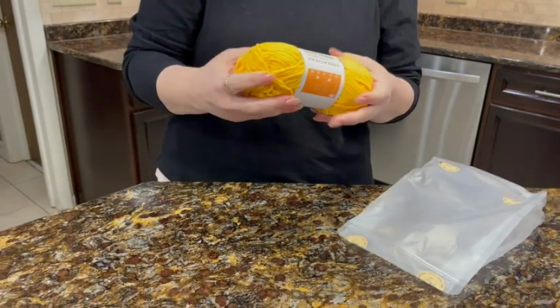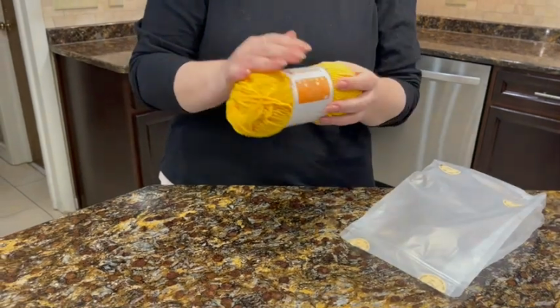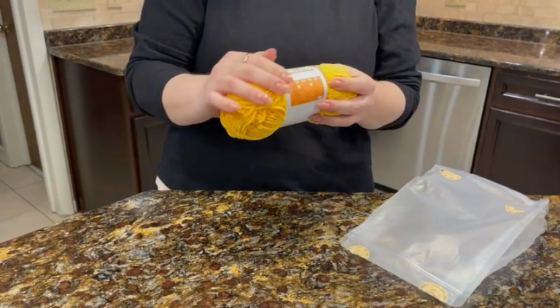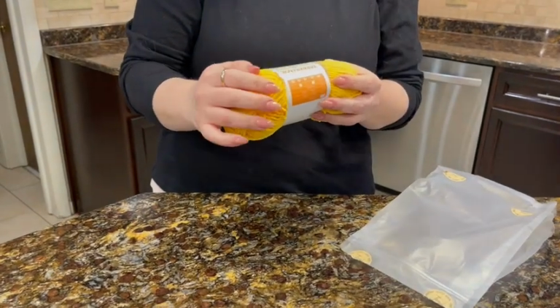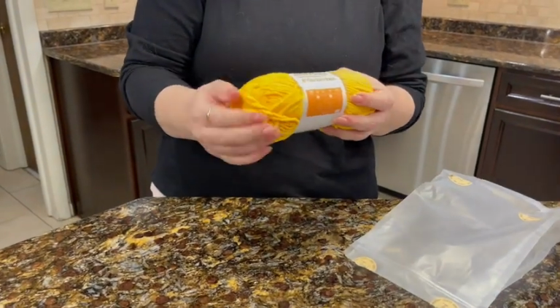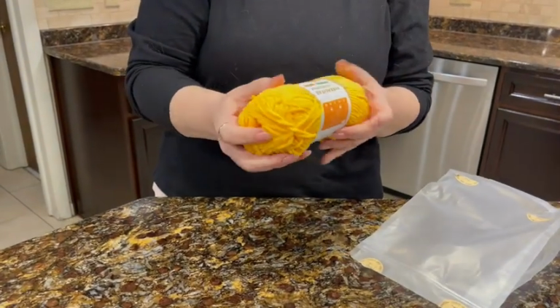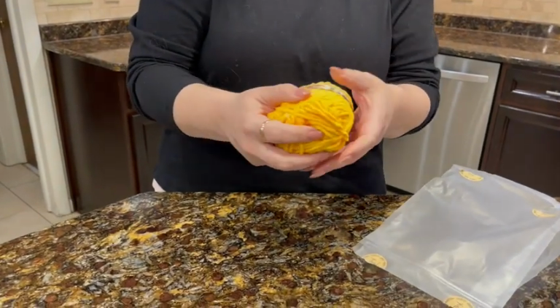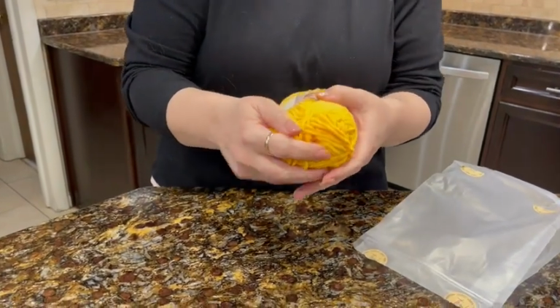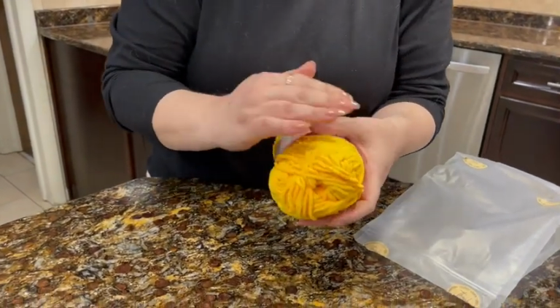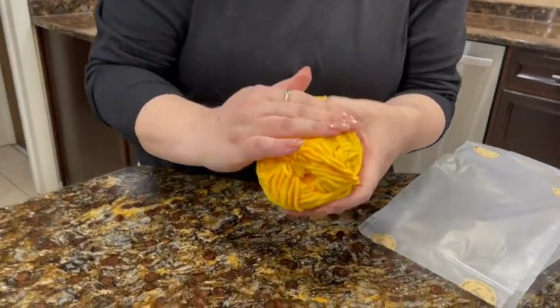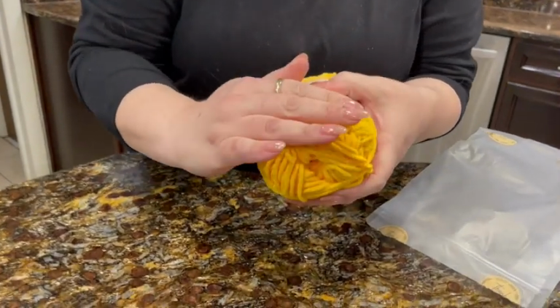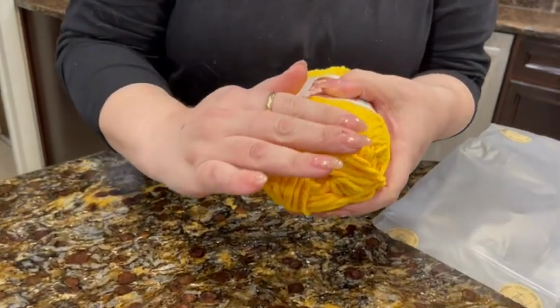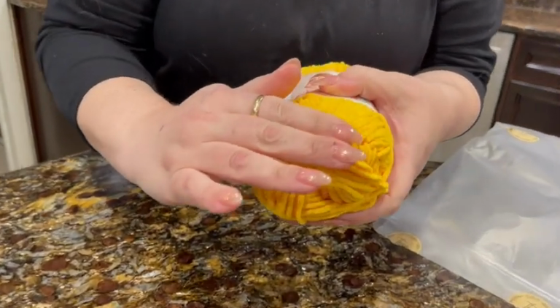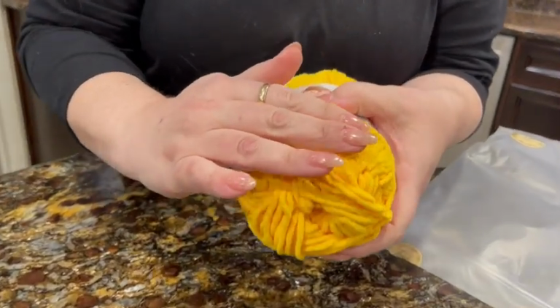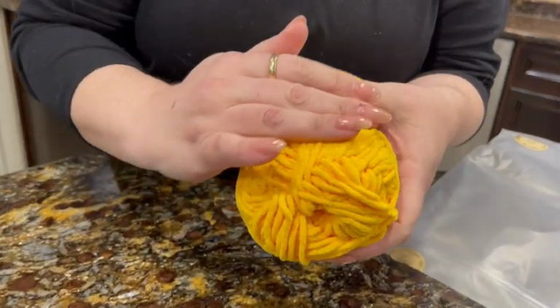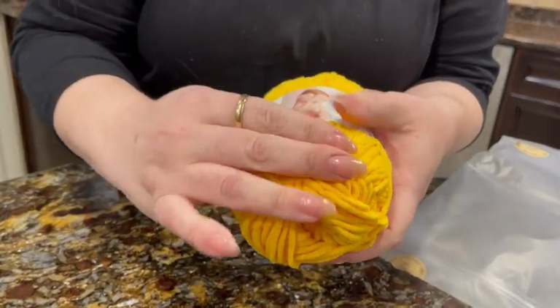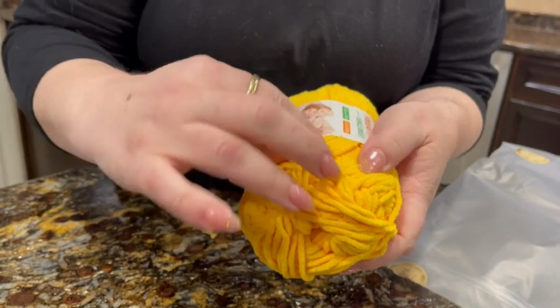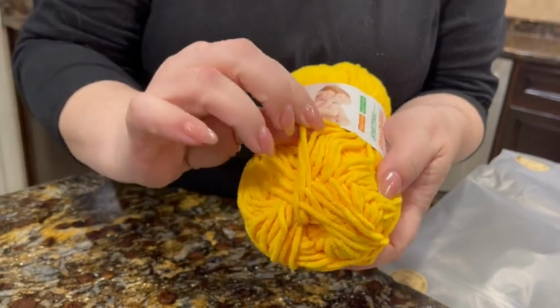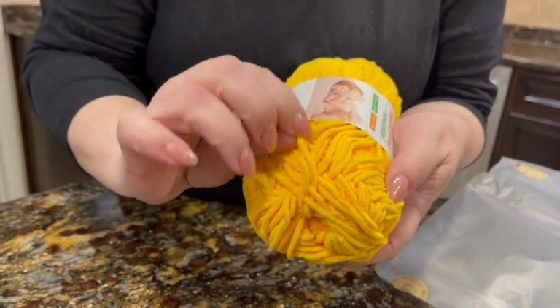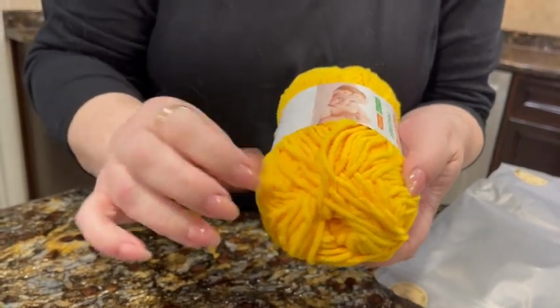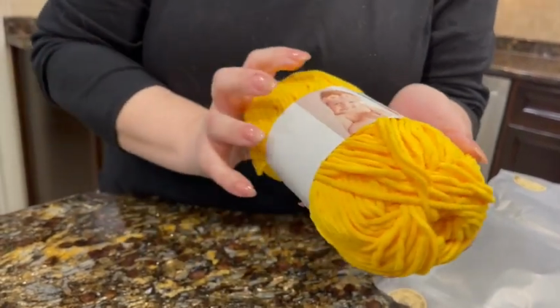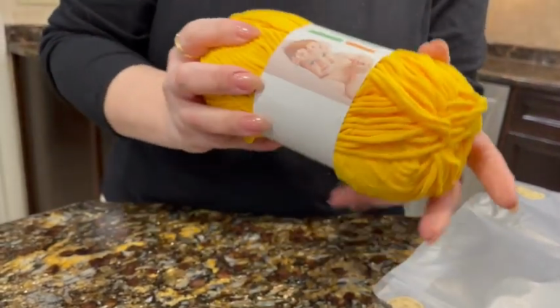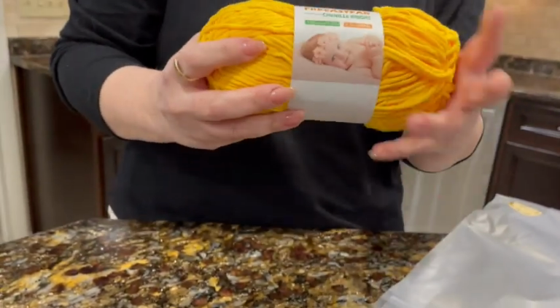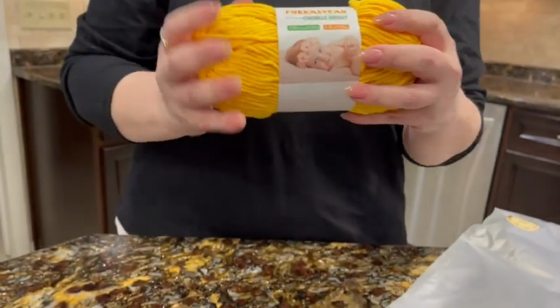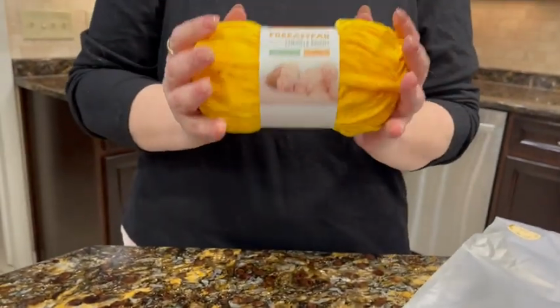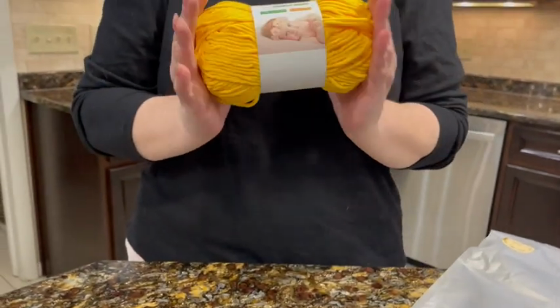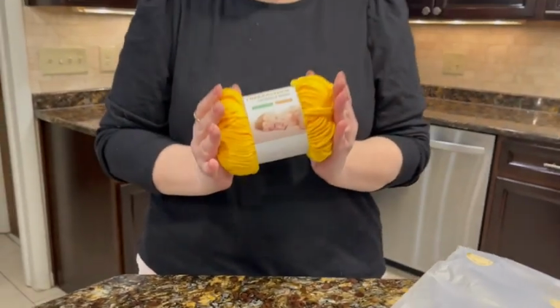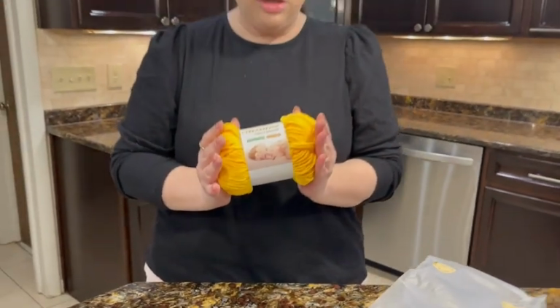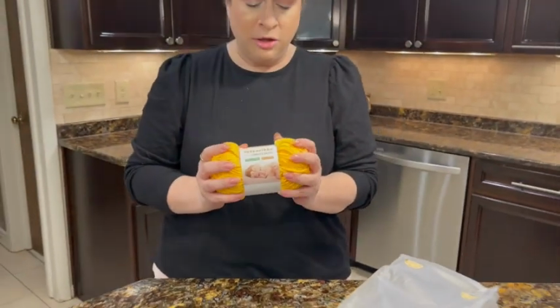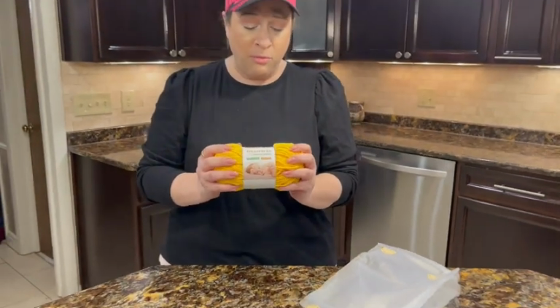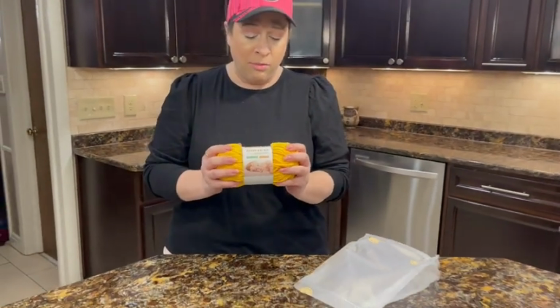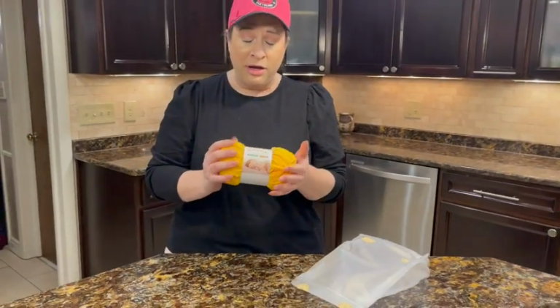Oh my gosh, because it's chenille, it is so soft — so soft, you guys. Okay, so let's talk a little bit more about it.